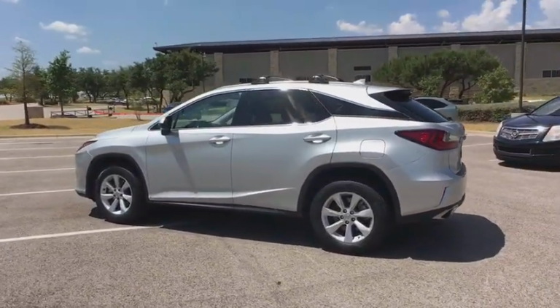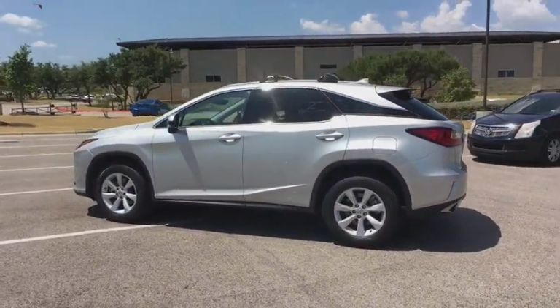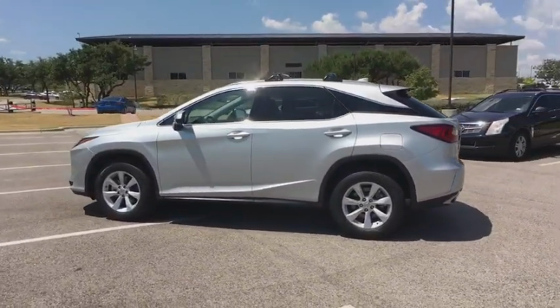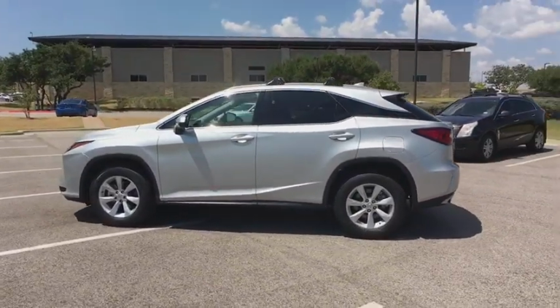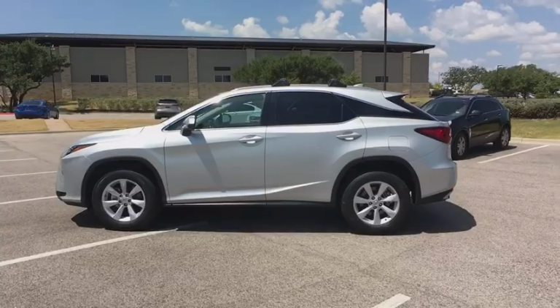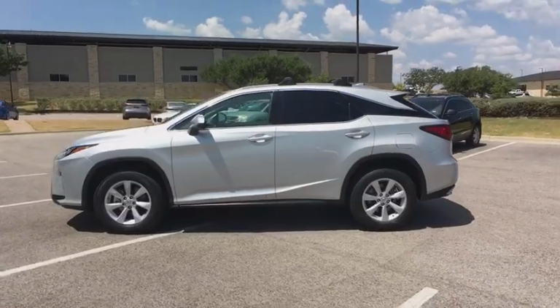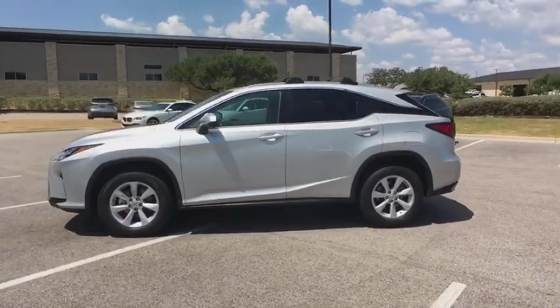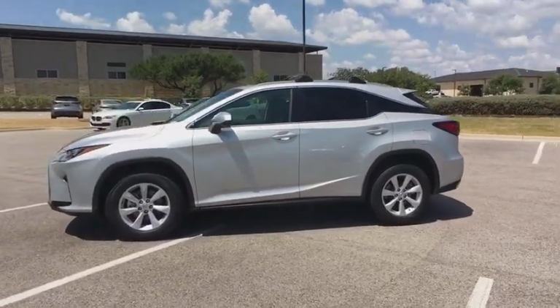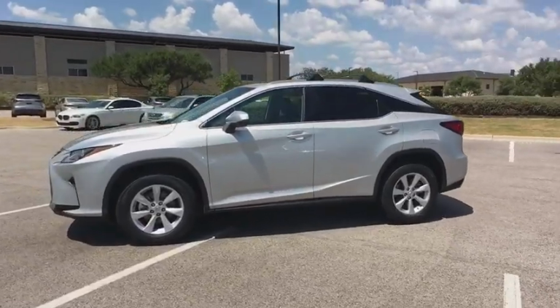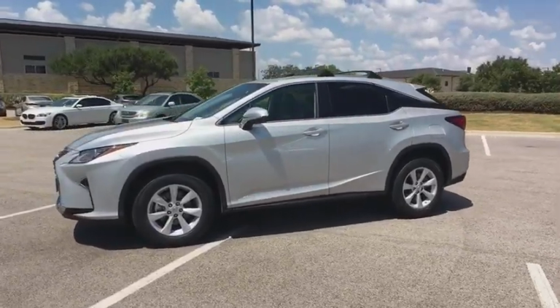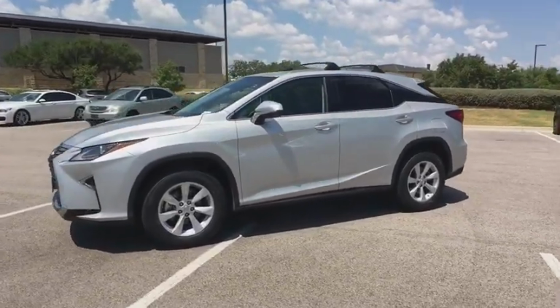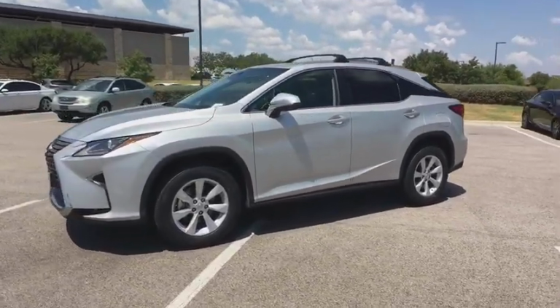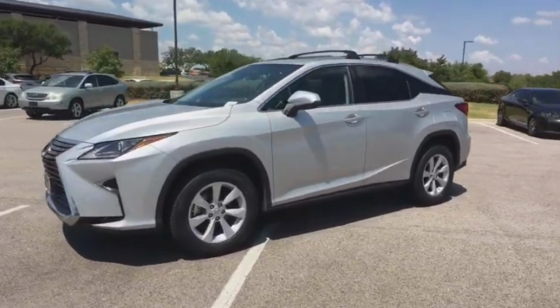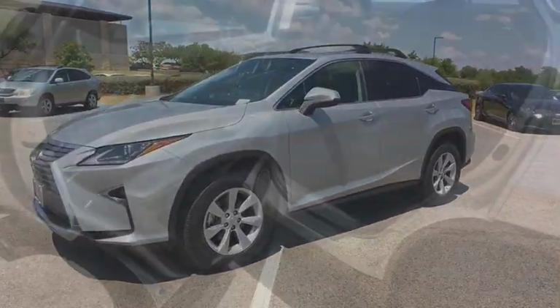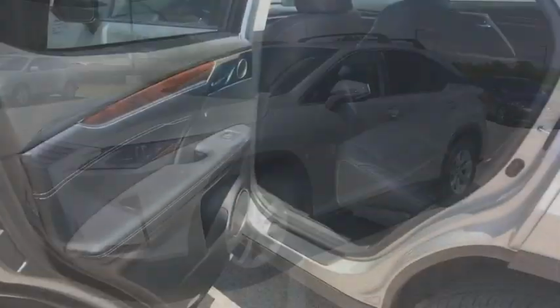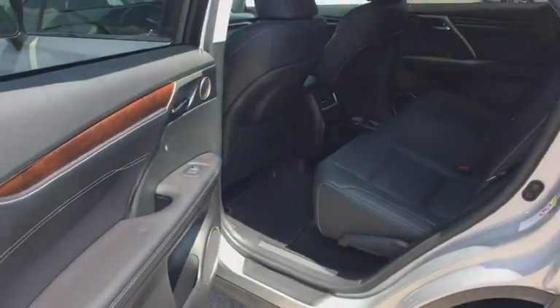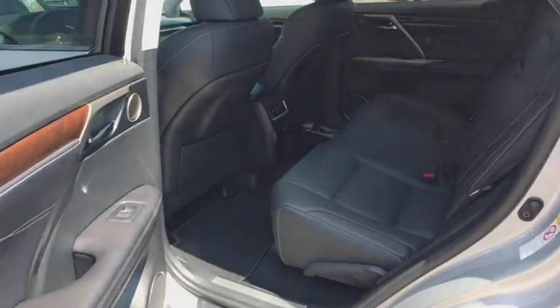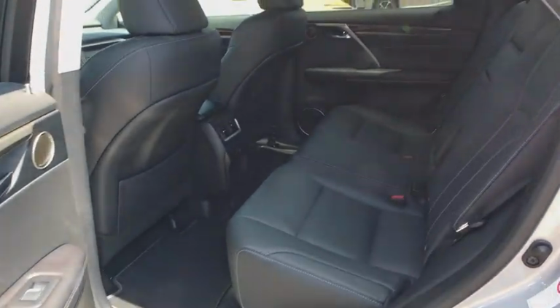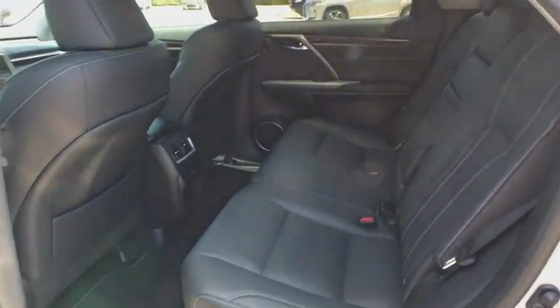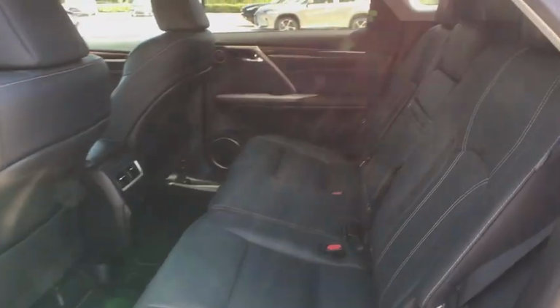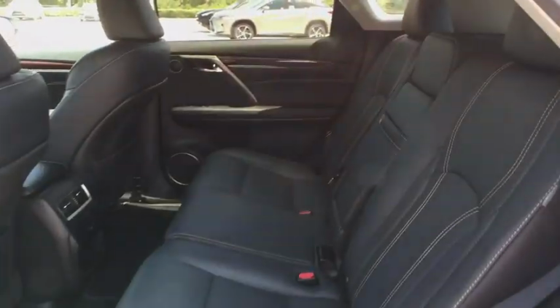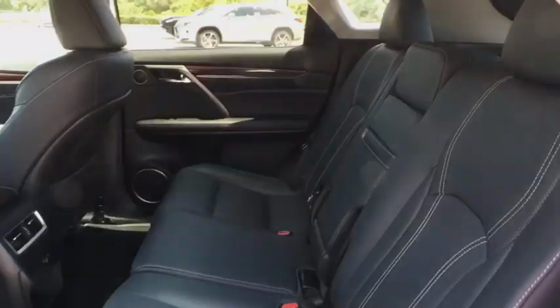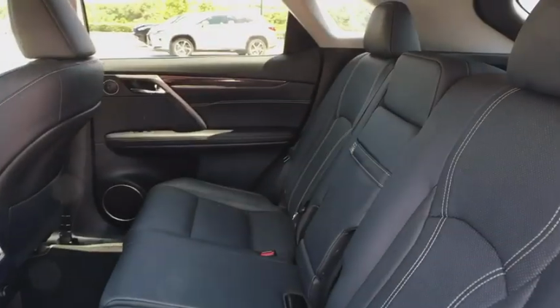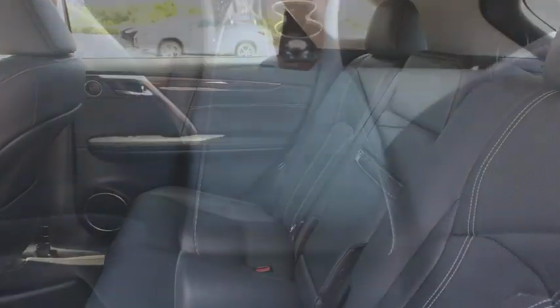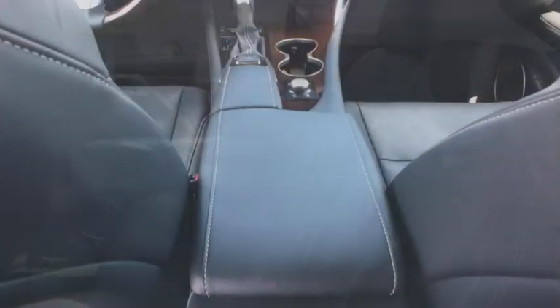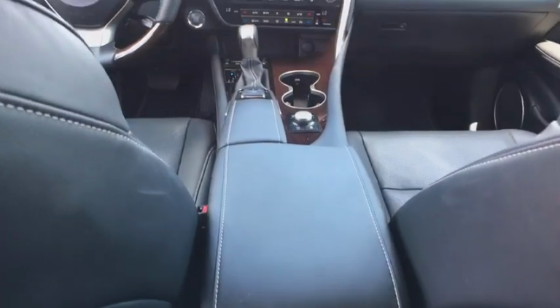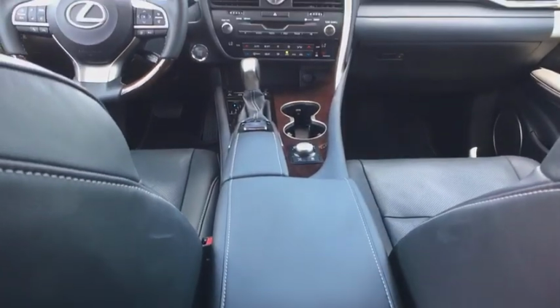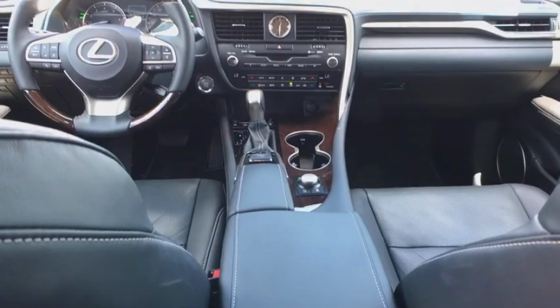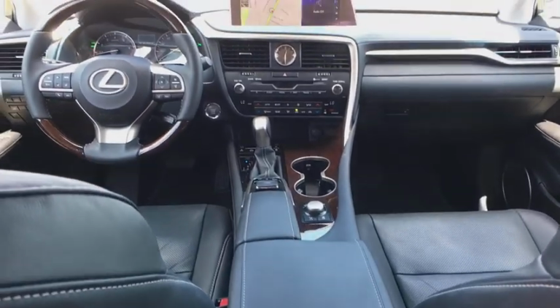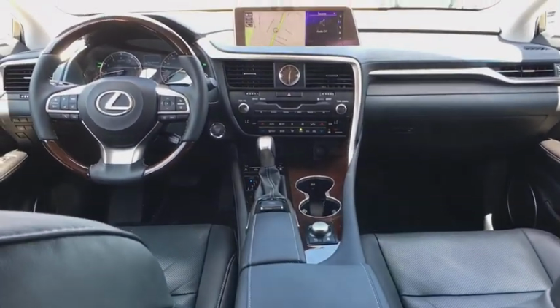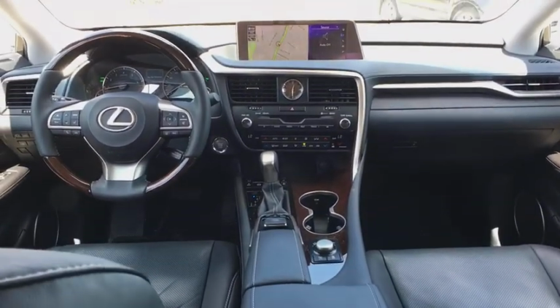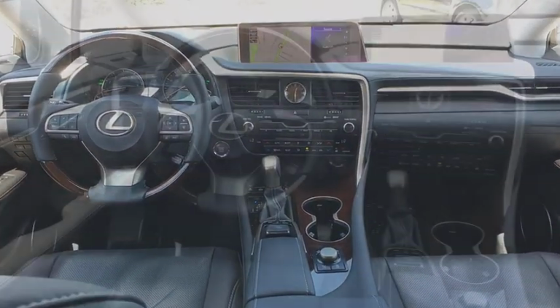This vehicle has less than 35,000 miles. Here are some of this vehicle's great options: power driver's seat, keyless entry, power passenger seat, traction control, power liftgate, leather-wrapped steering wheel, dual airbags, Bluetooth.